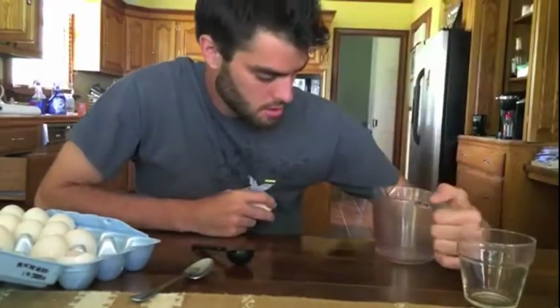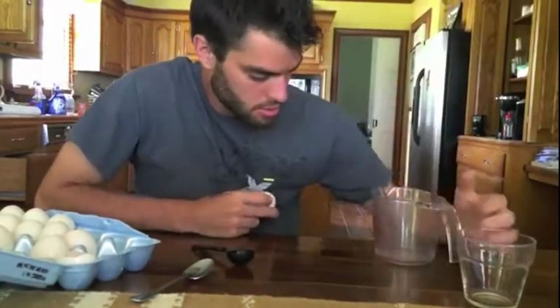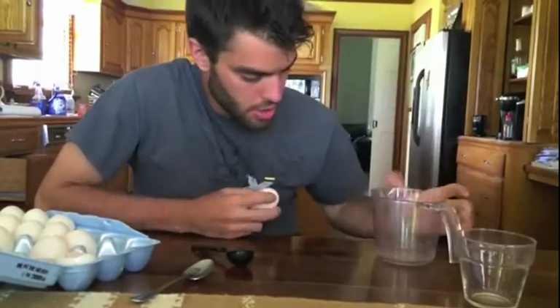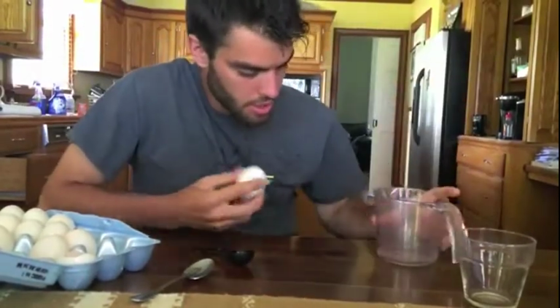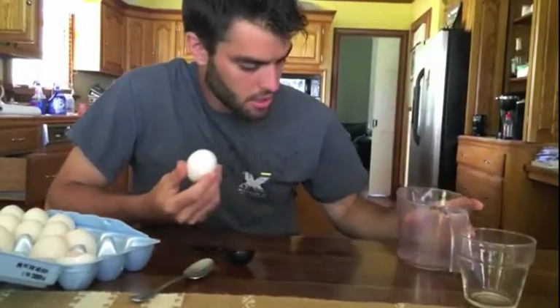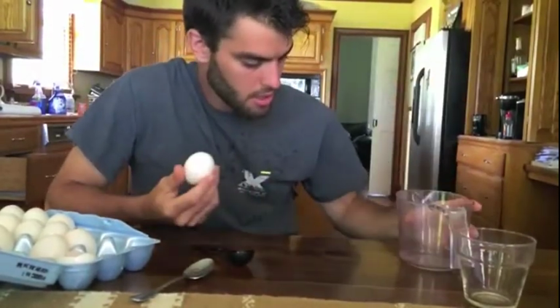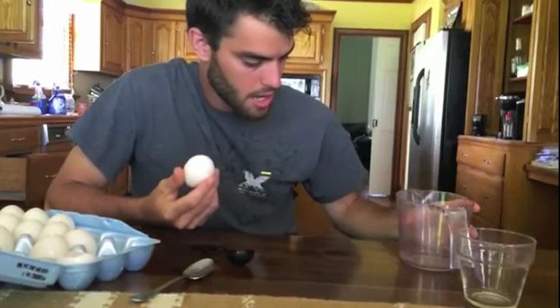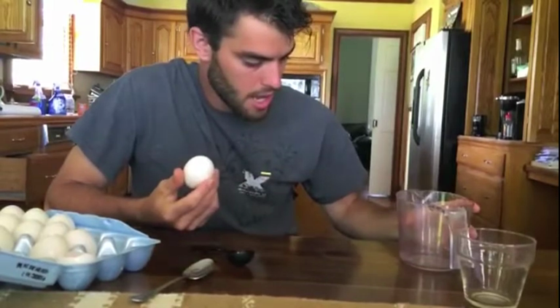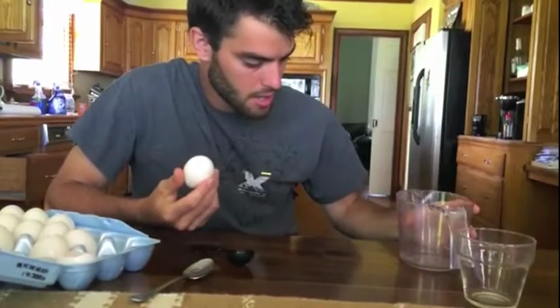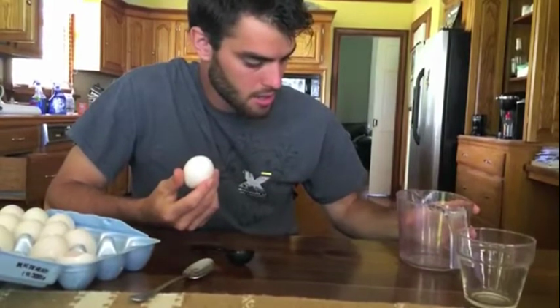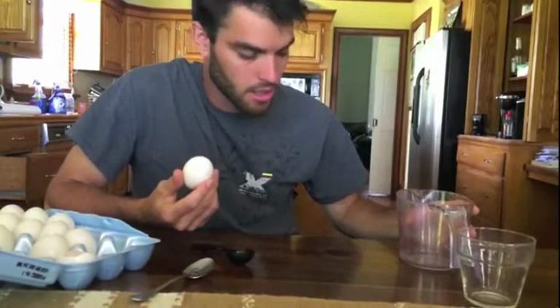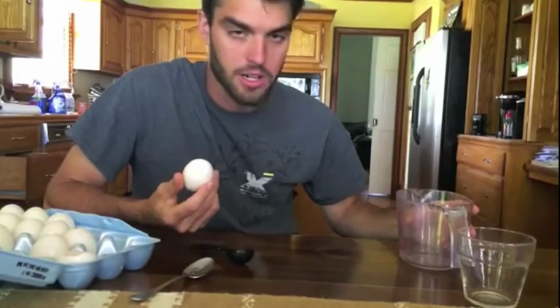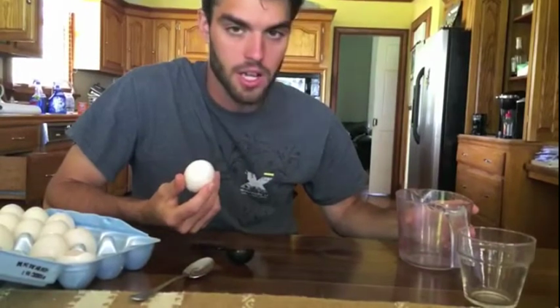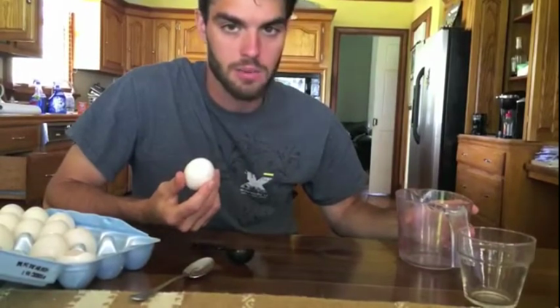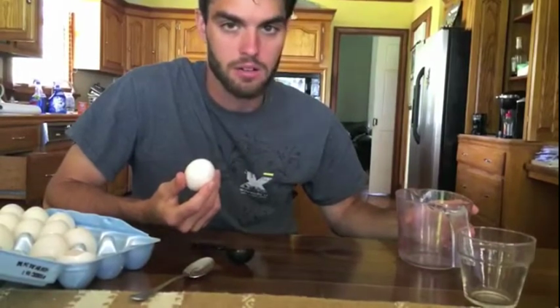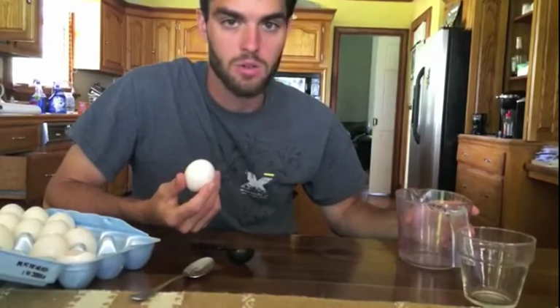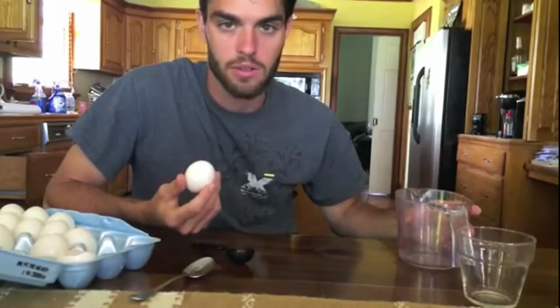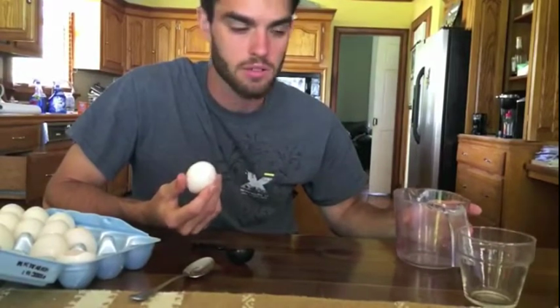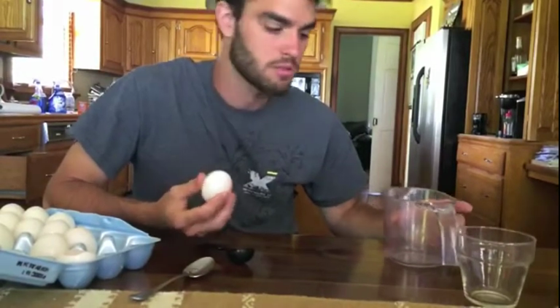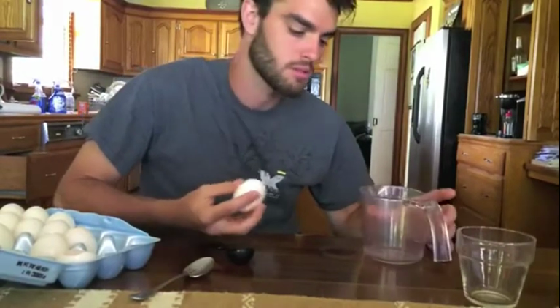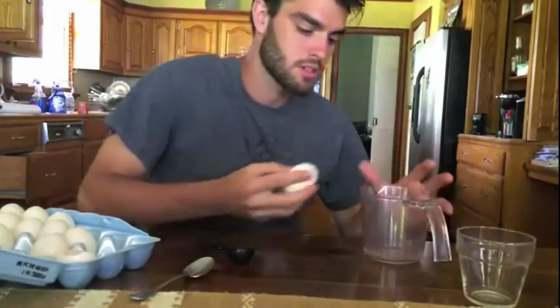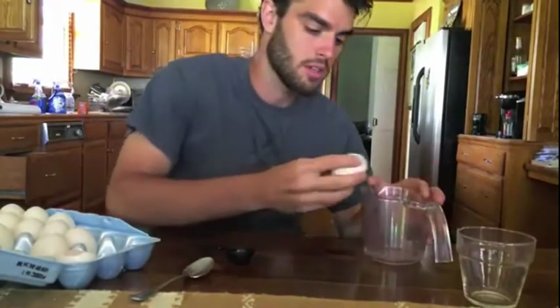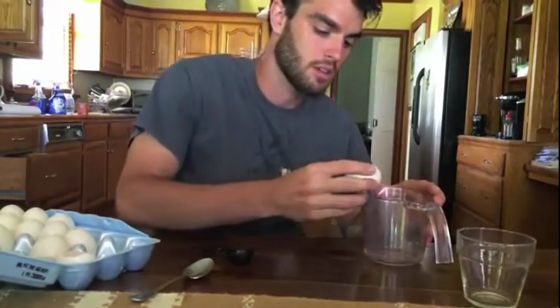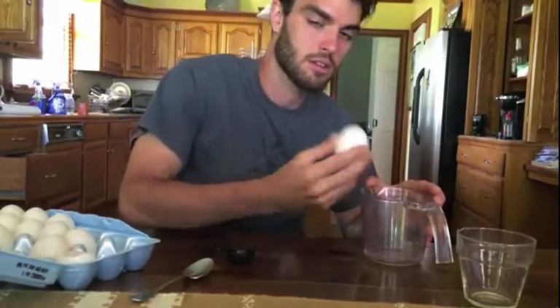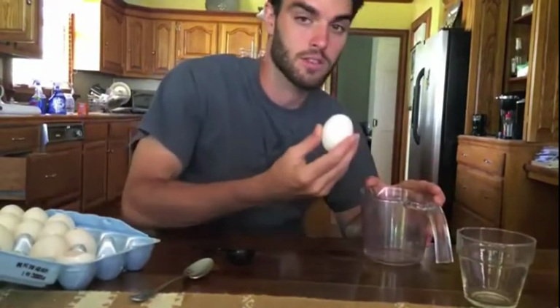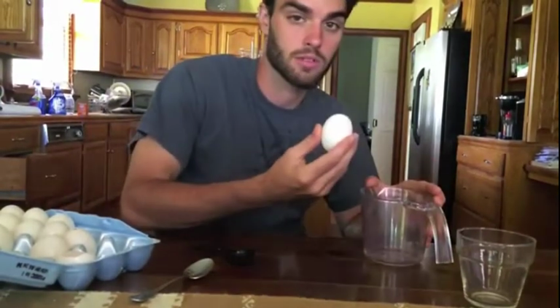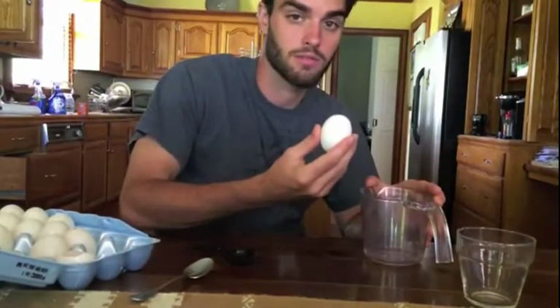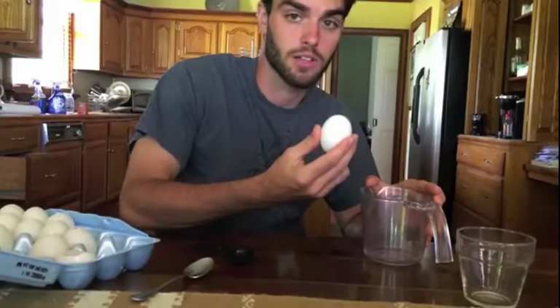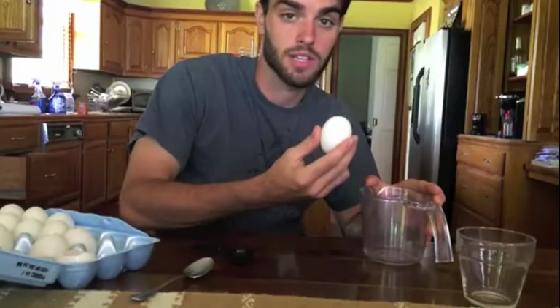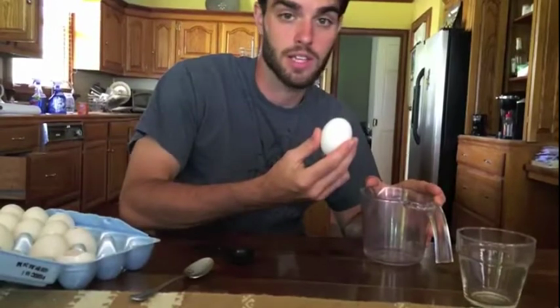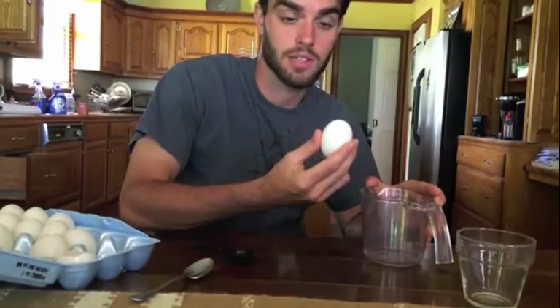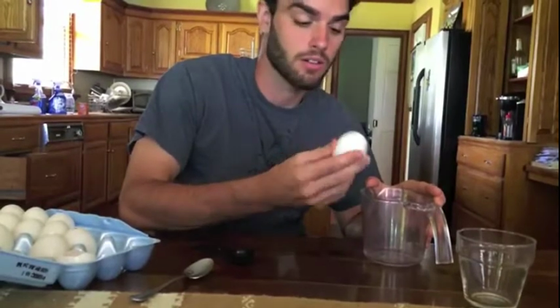So generally, a large egg is about two ounces. Let's see if this one follows that same standard.